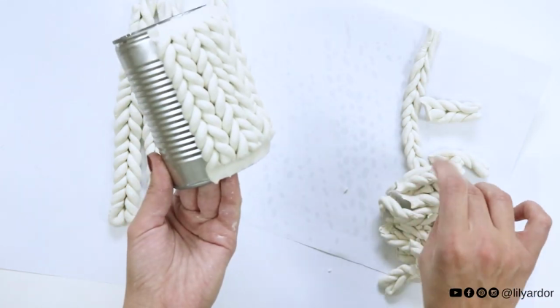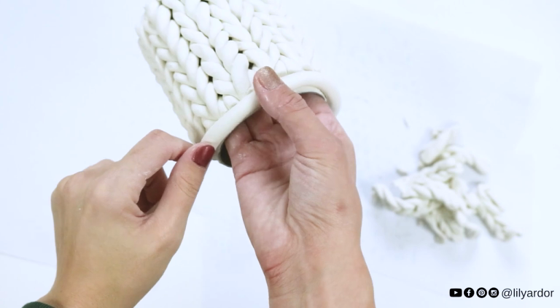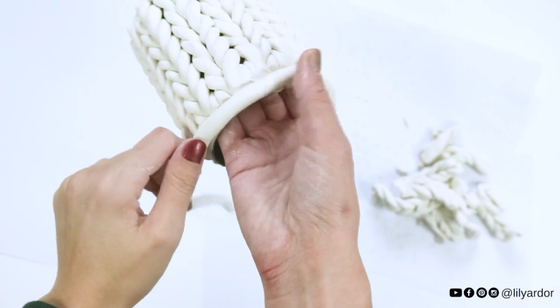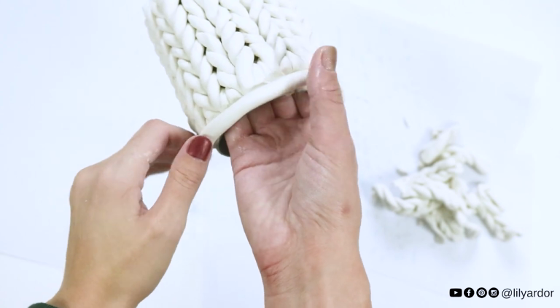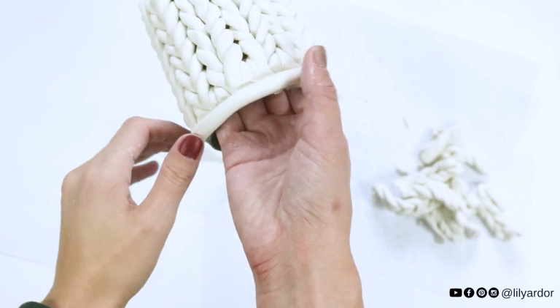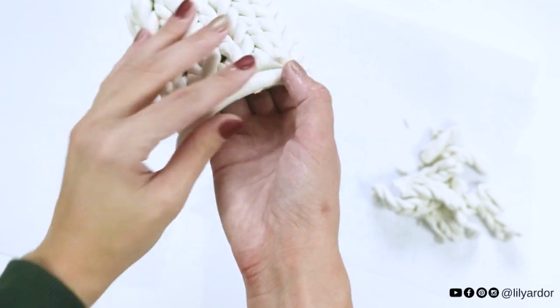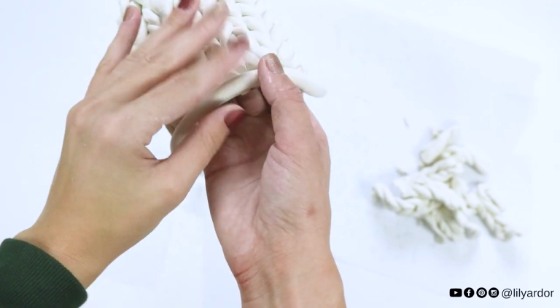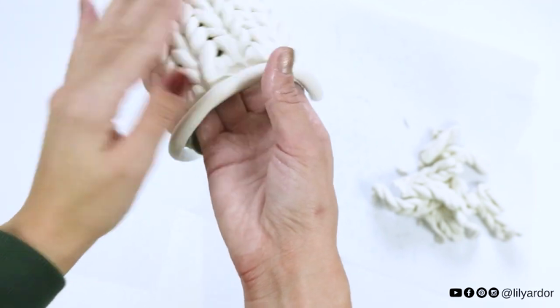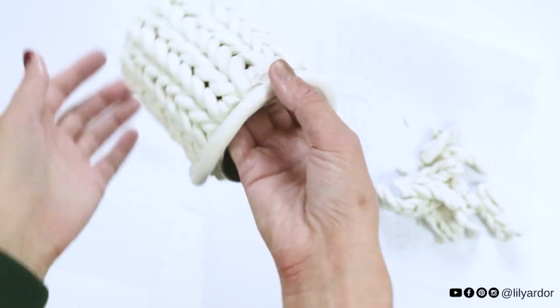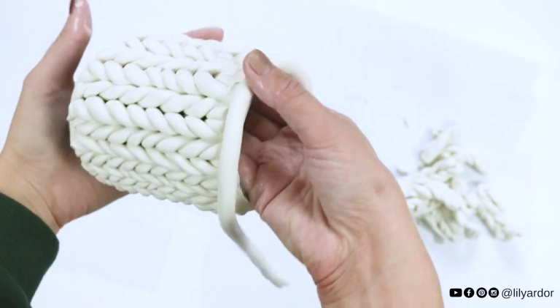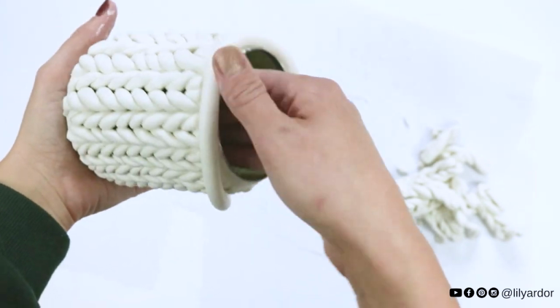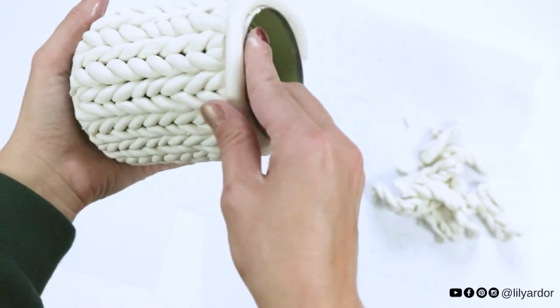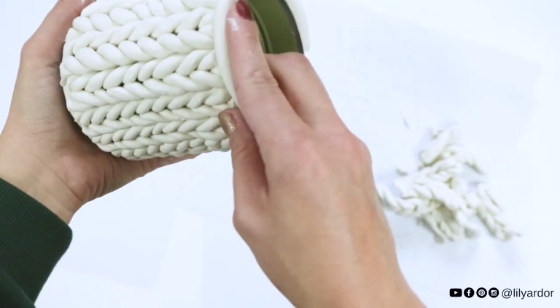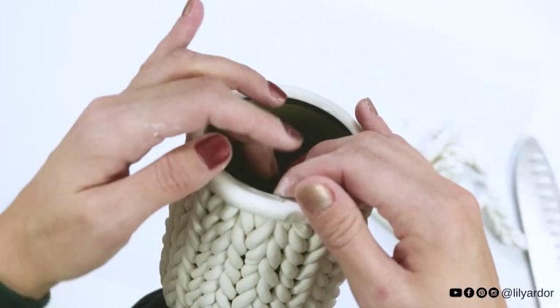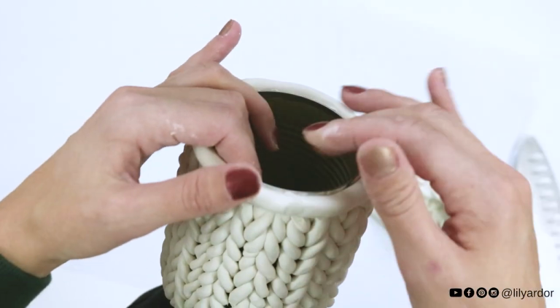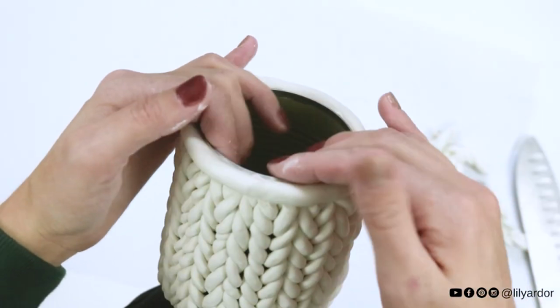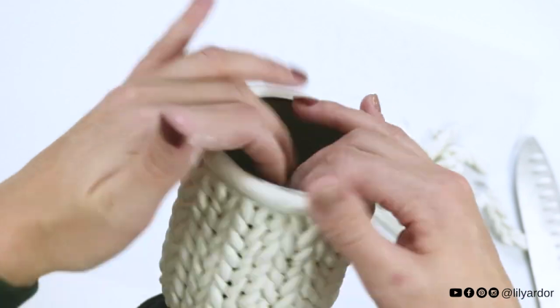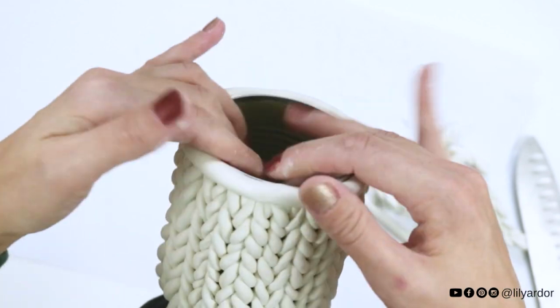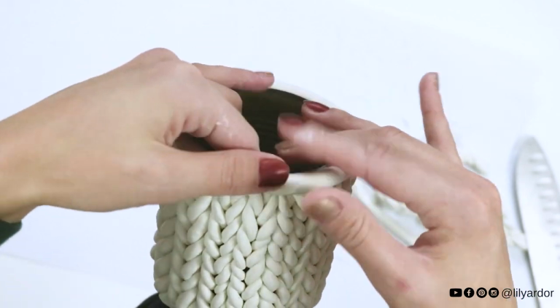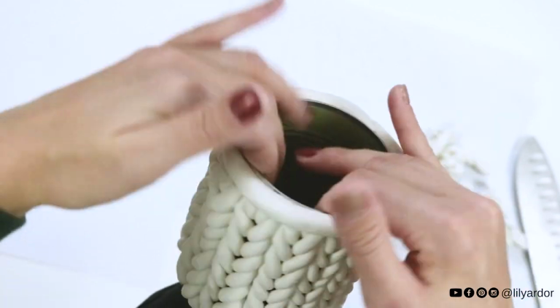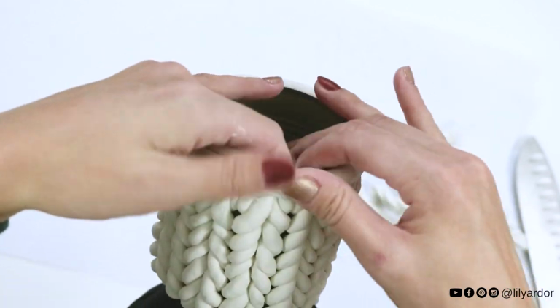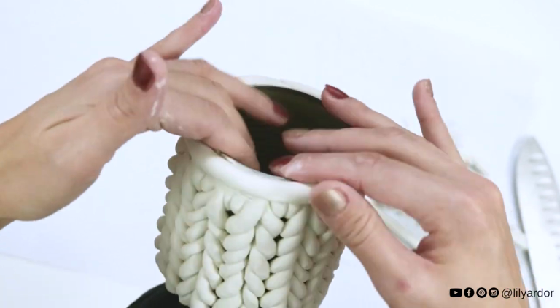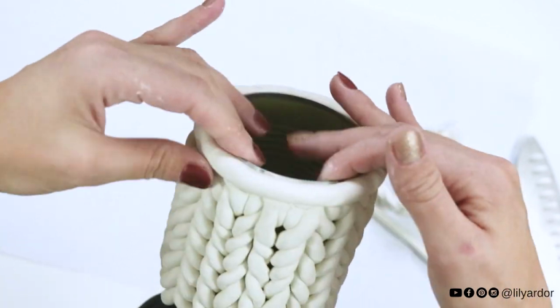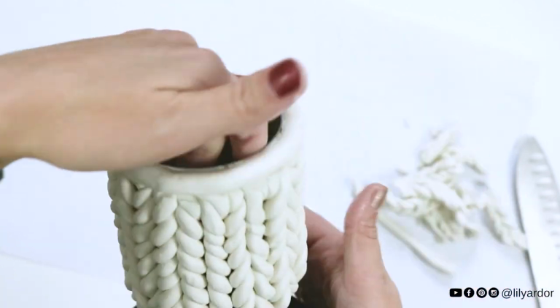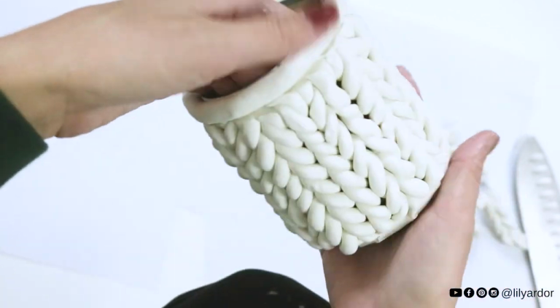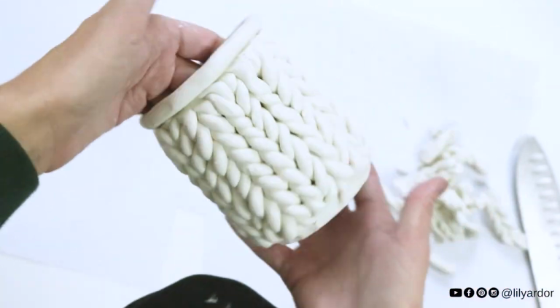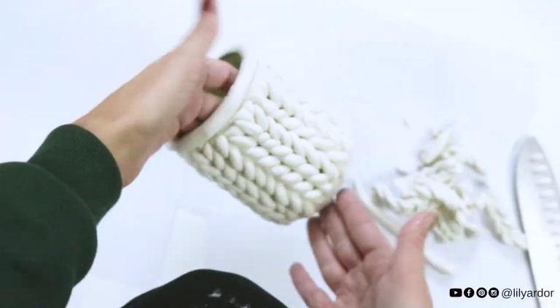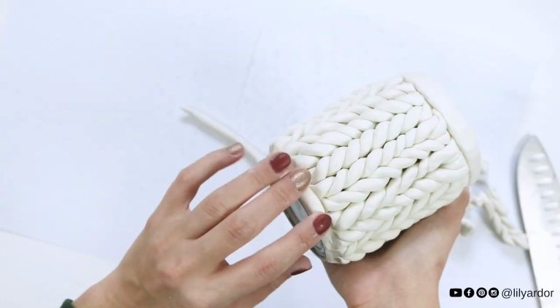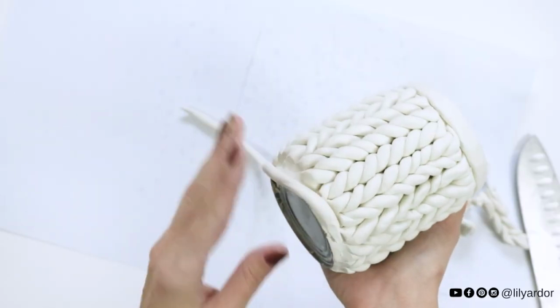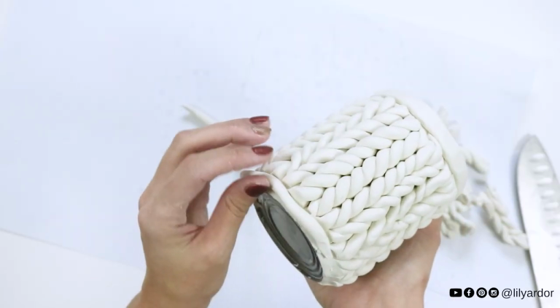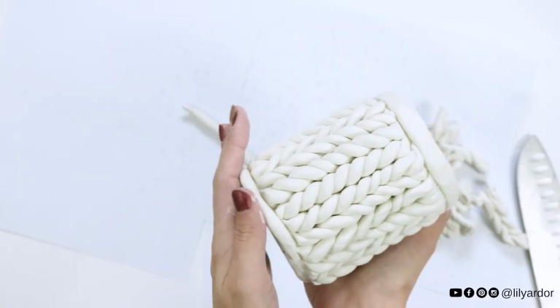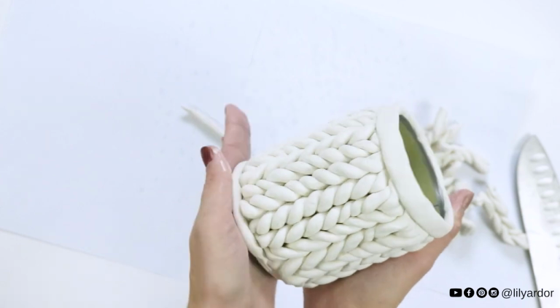Once you've covered your whole surface with knit, roll out an additional strand of clay and add it to the top and bottom to cover your squished edges. Lightly apply pressure all around and it should stick to the polymer clay underneath.